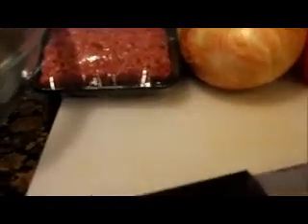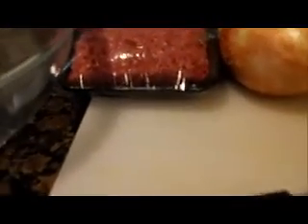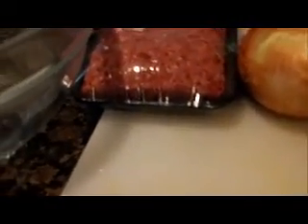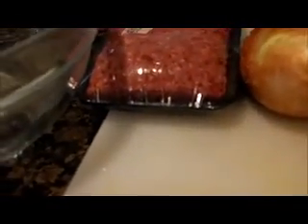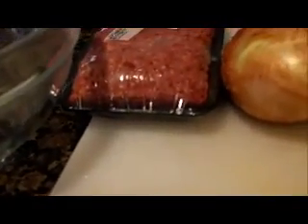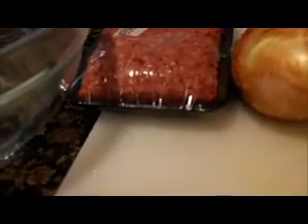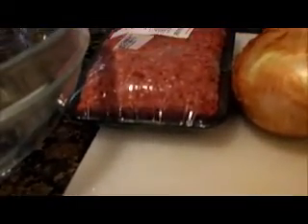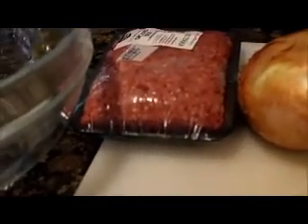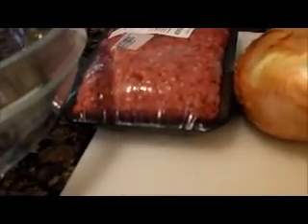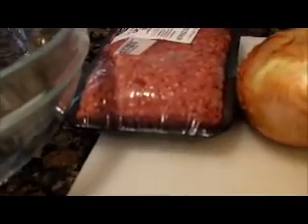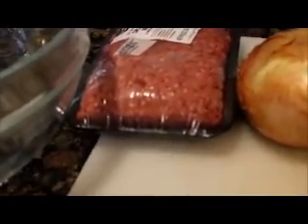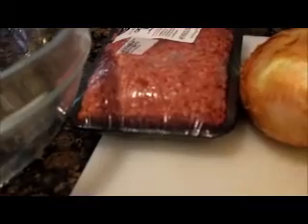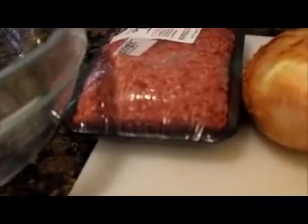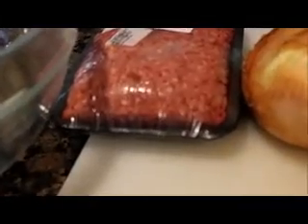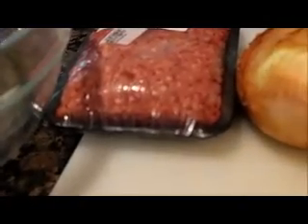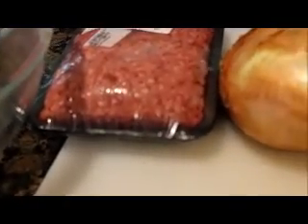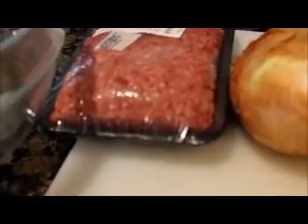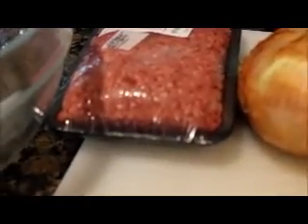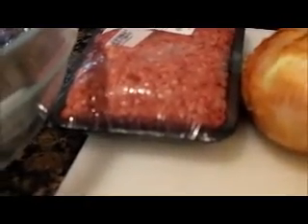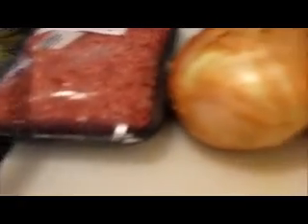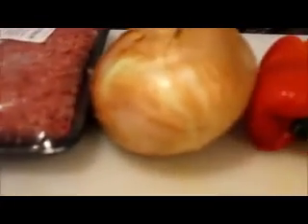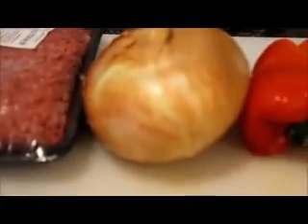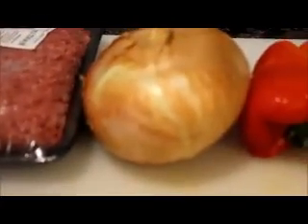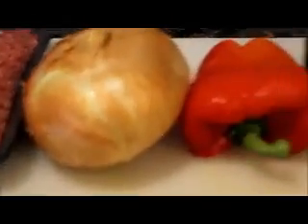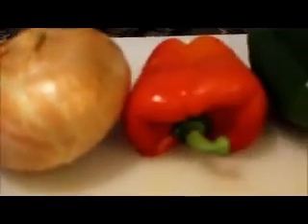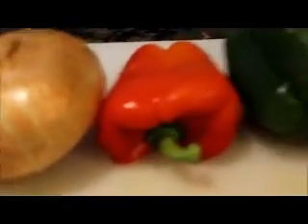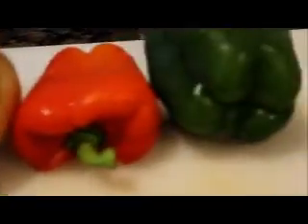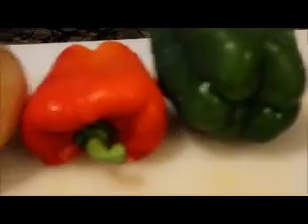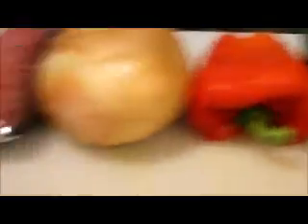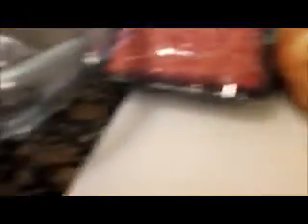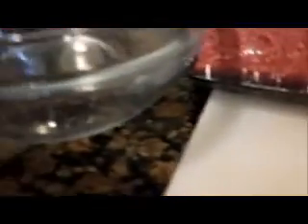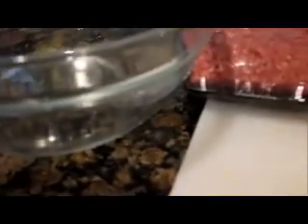I want to show you guys really quickly the ingredients that I'm going to use, which is the ground meat, ground beef, onions, red pepper, green pepper, and I have this bowl.